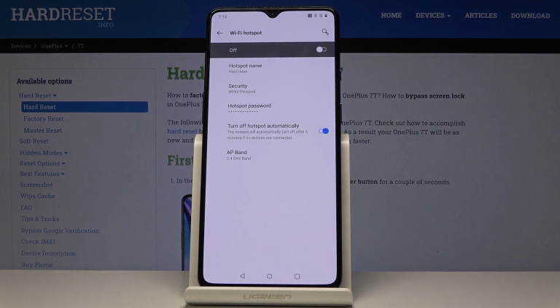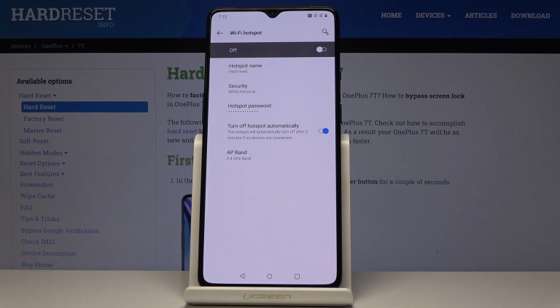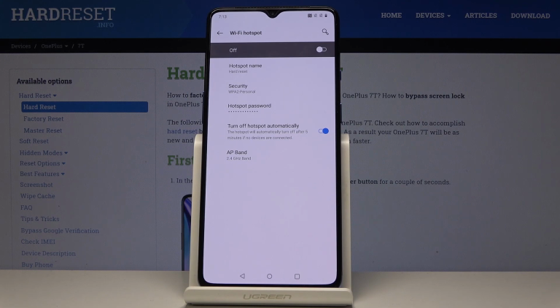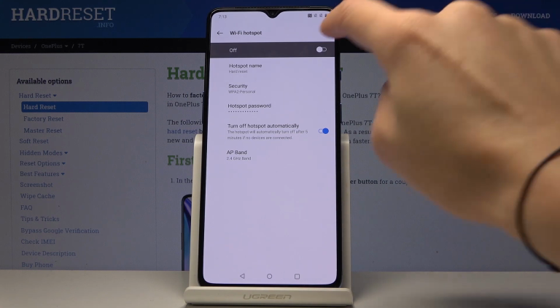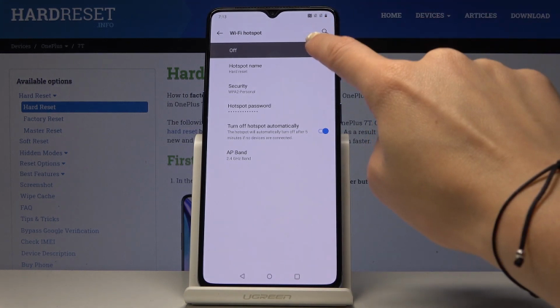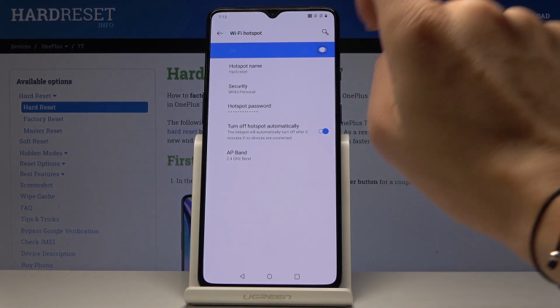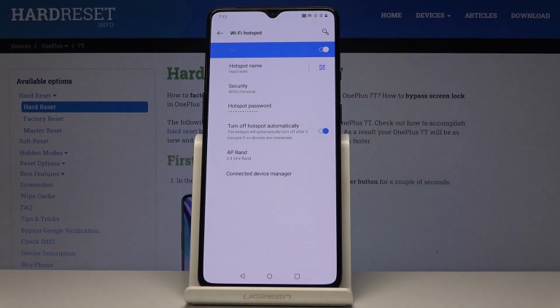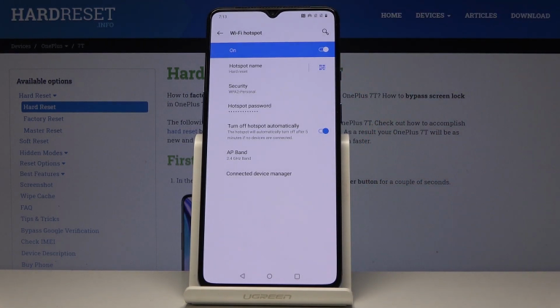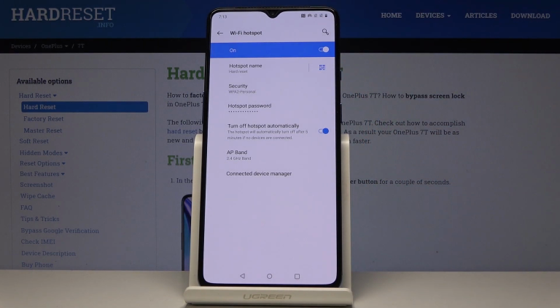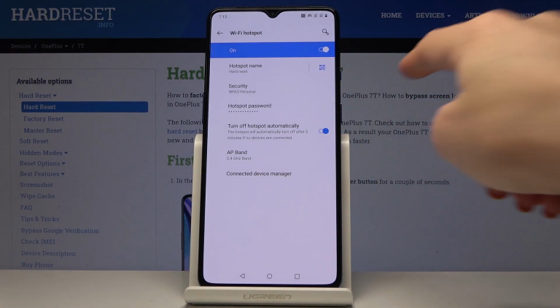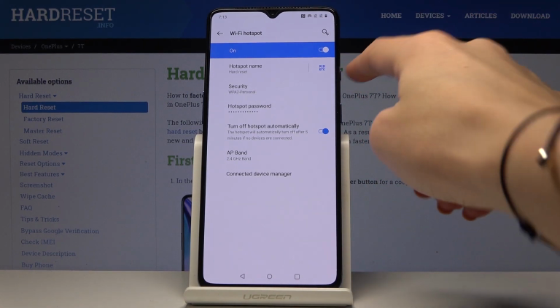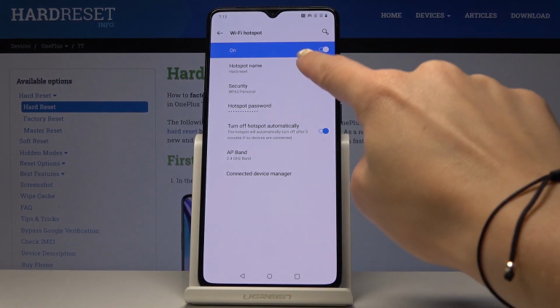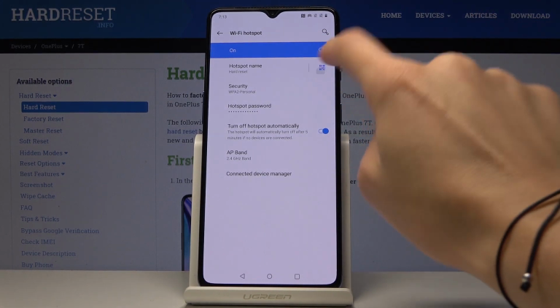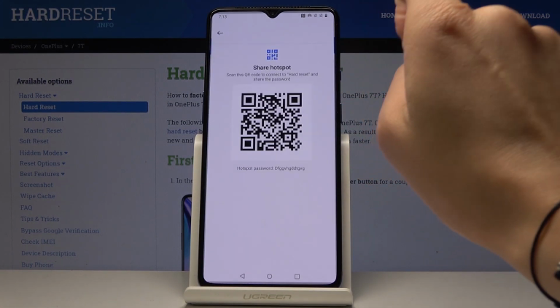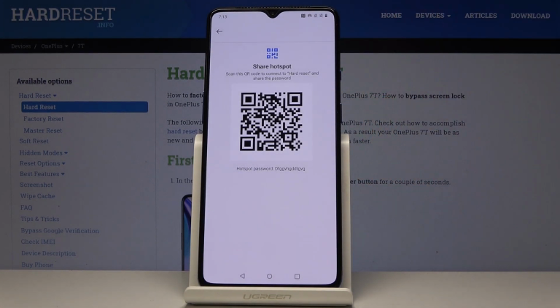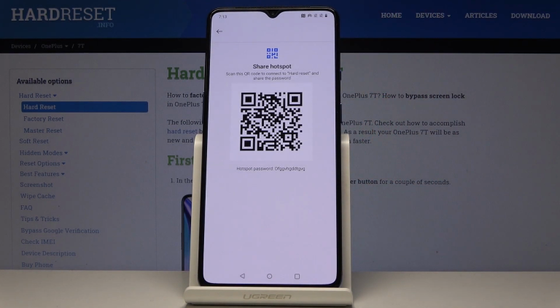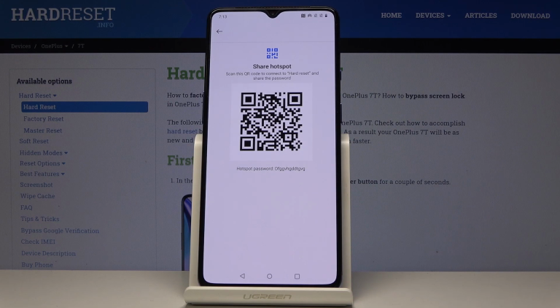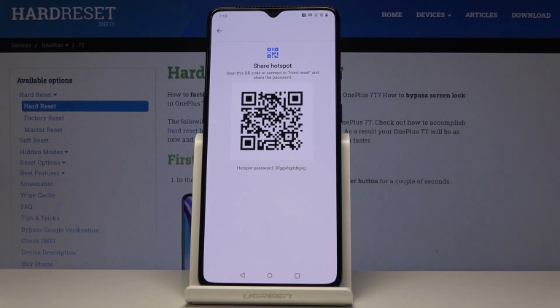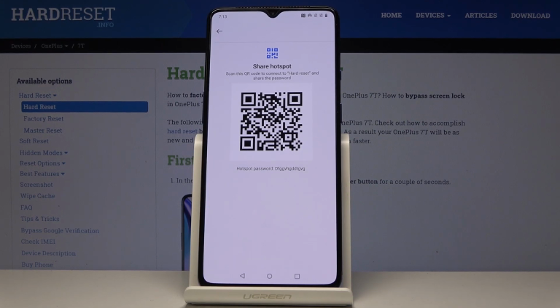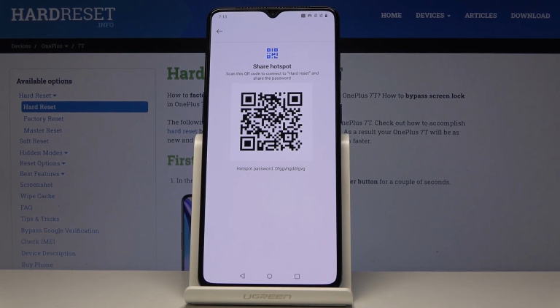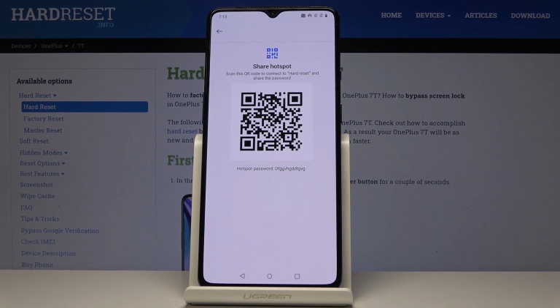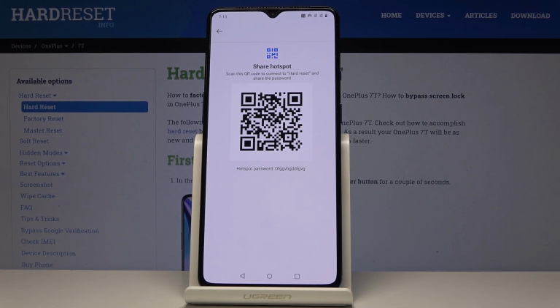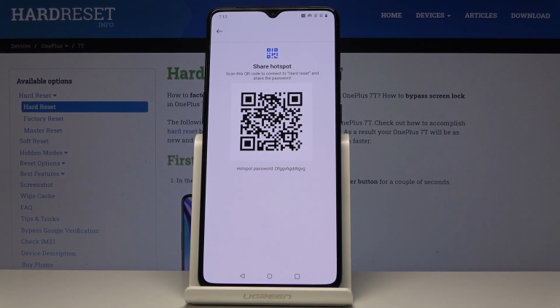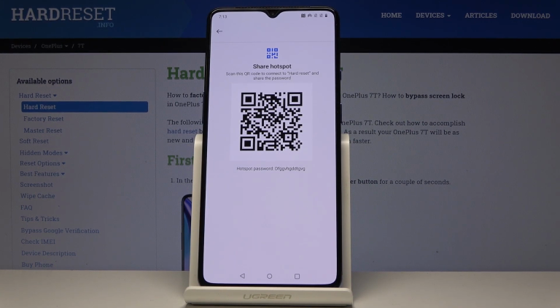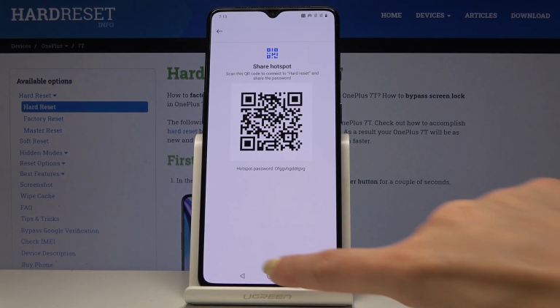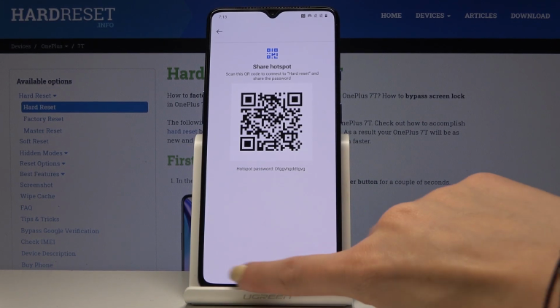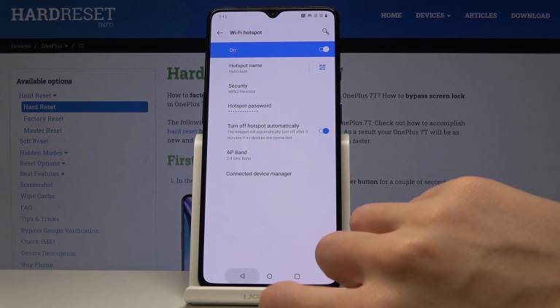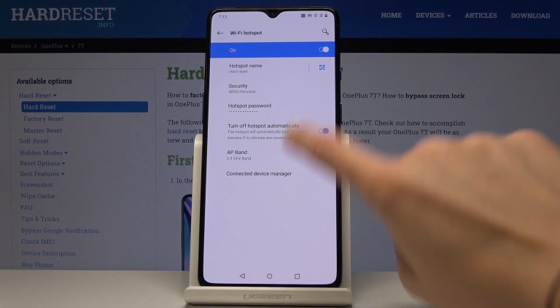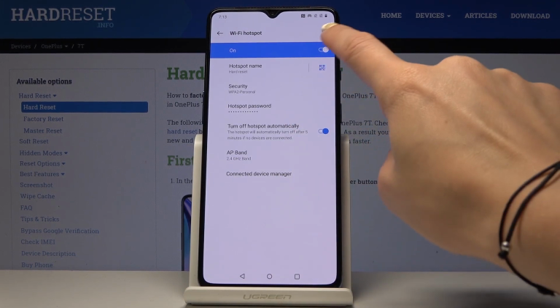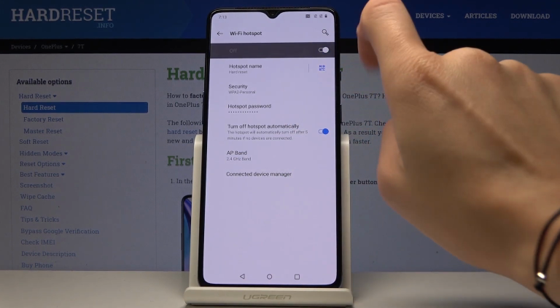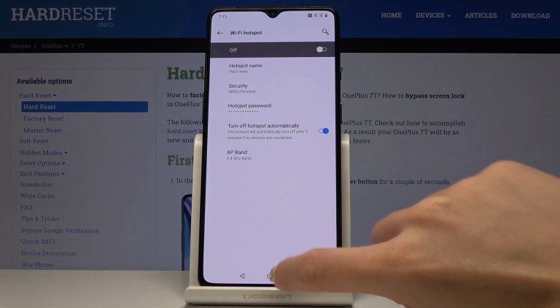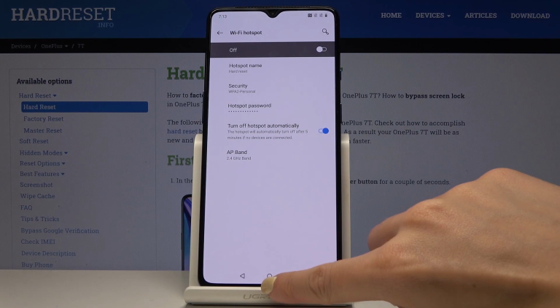Also you can share your network without a password by QR code. Click here and now someone can just scan this QR code. So let's go back and there is also one super feature.